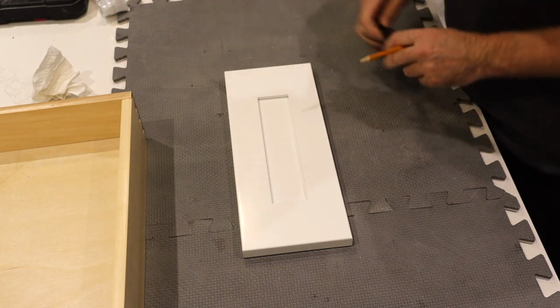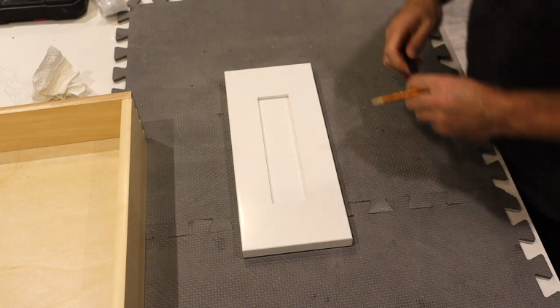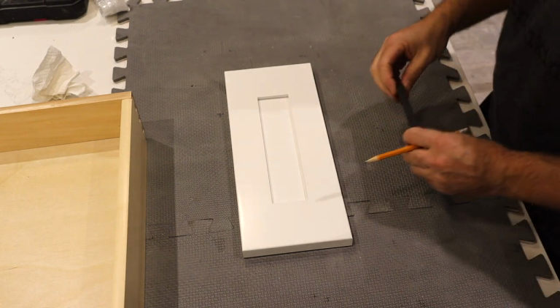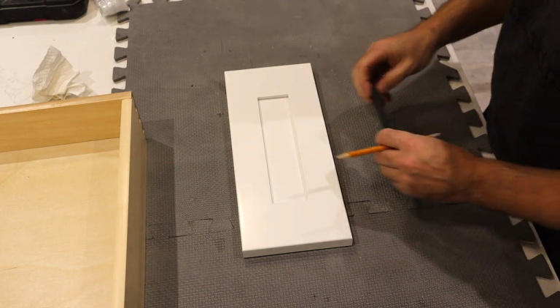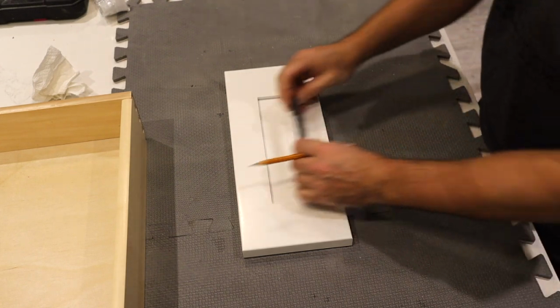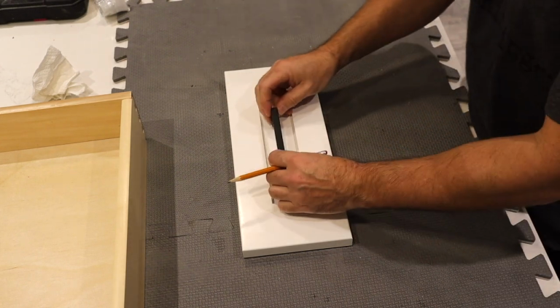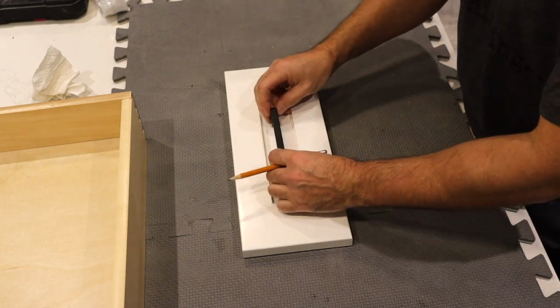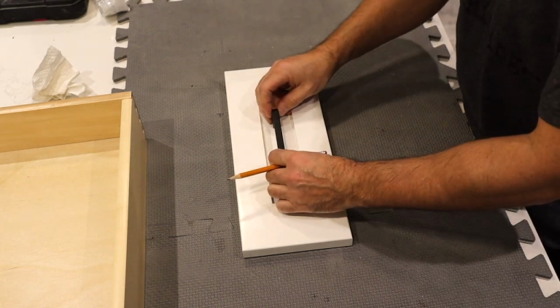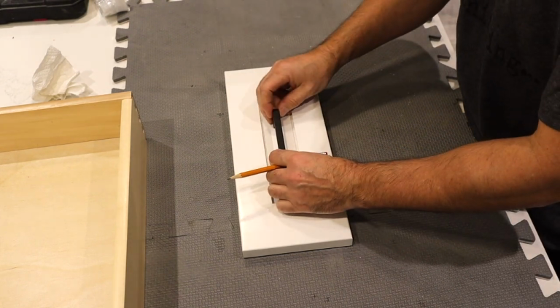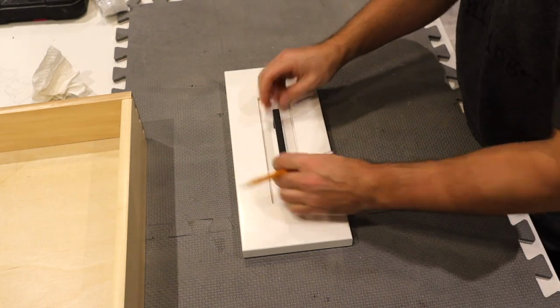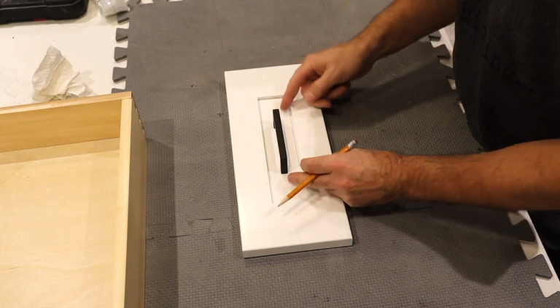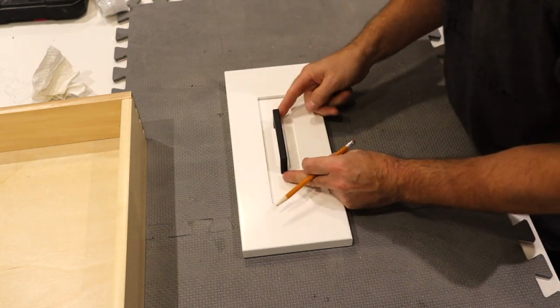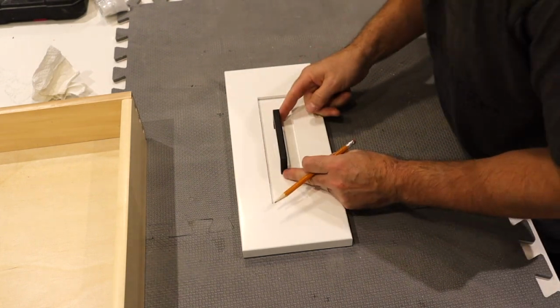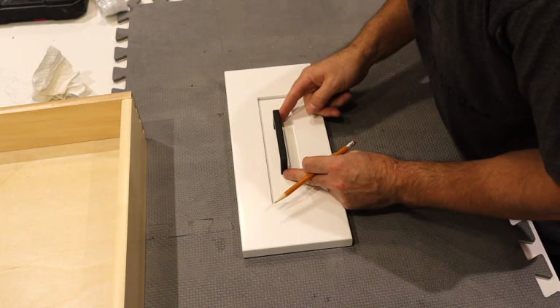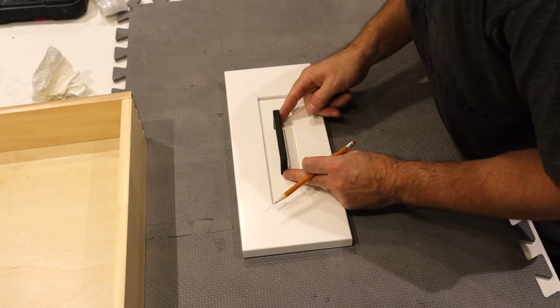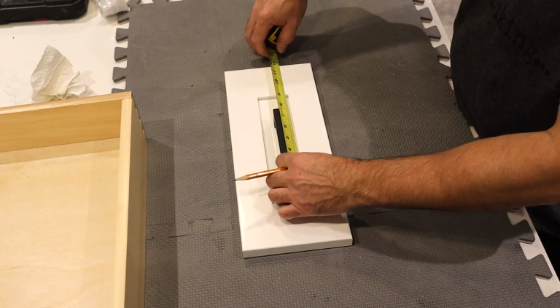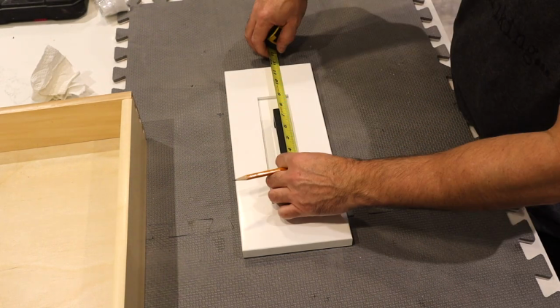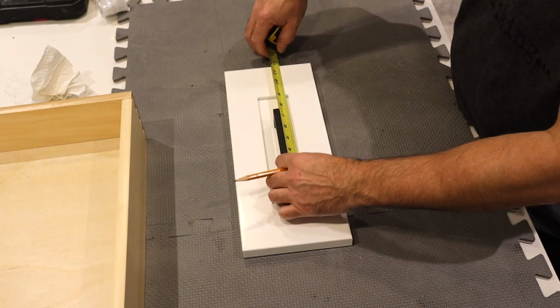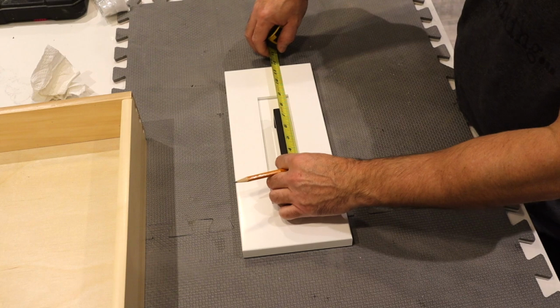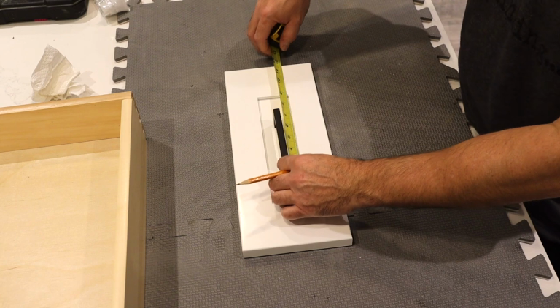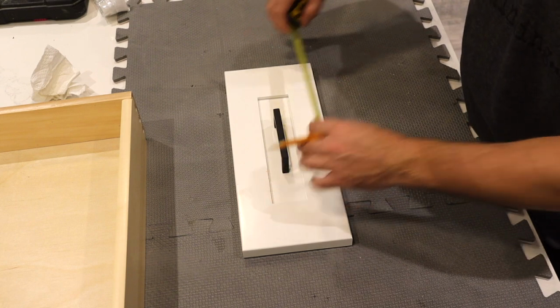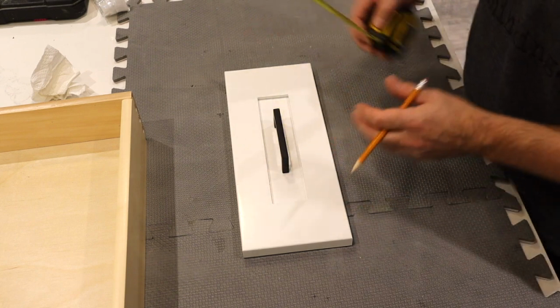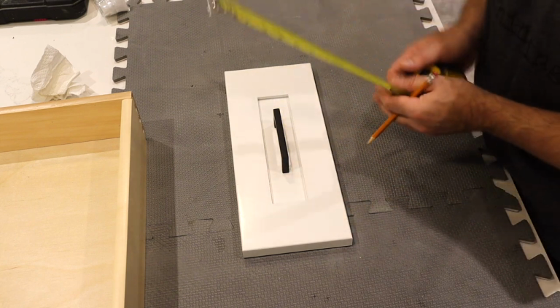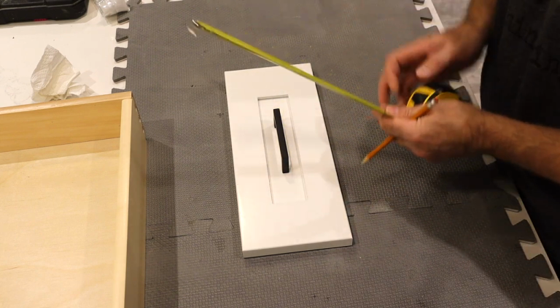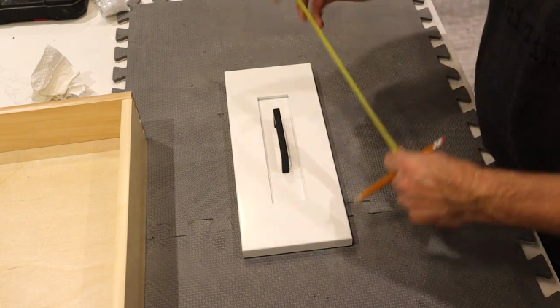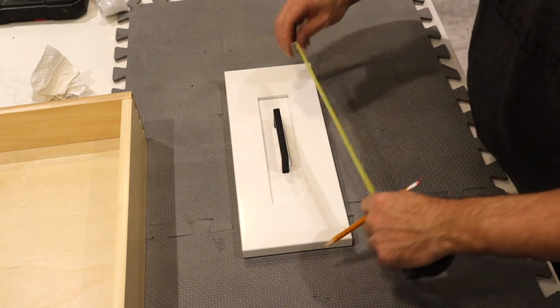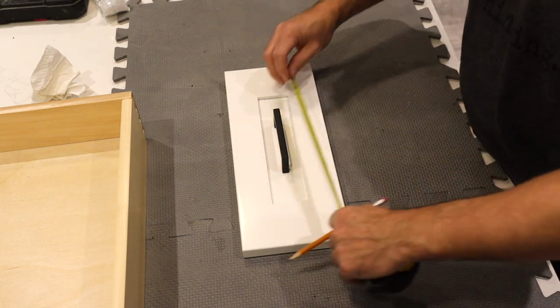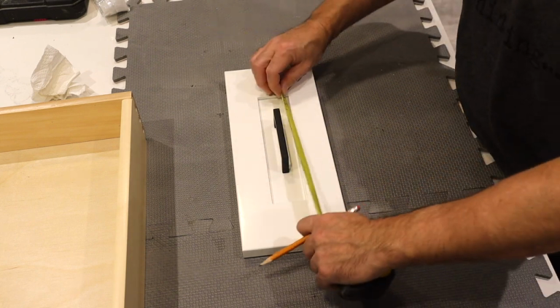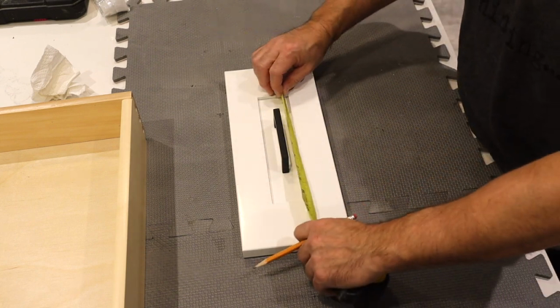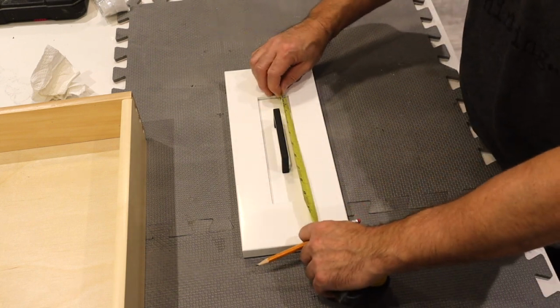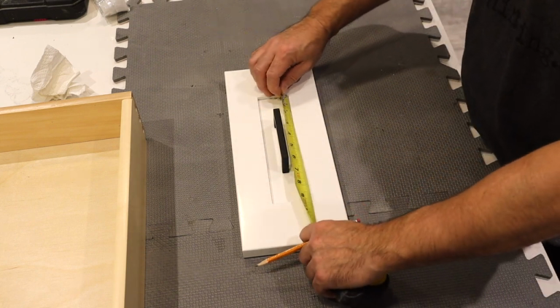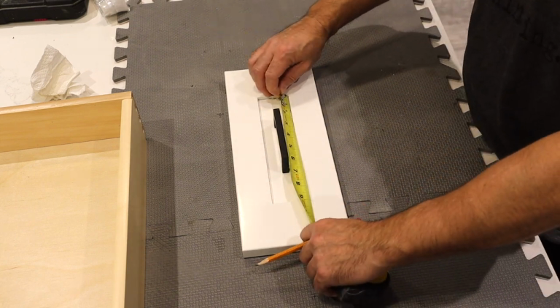Now I'm going to measure up for my handle. In this case, I have a handle that requires two holes, but you can also do this with a single pull knob.